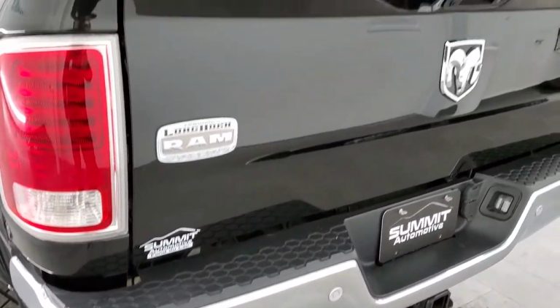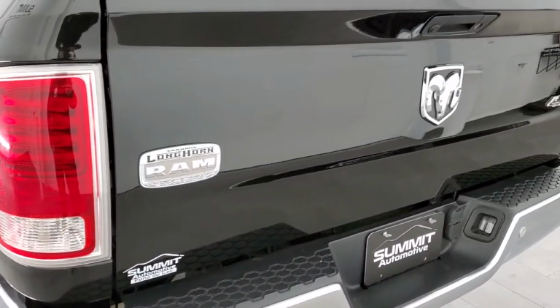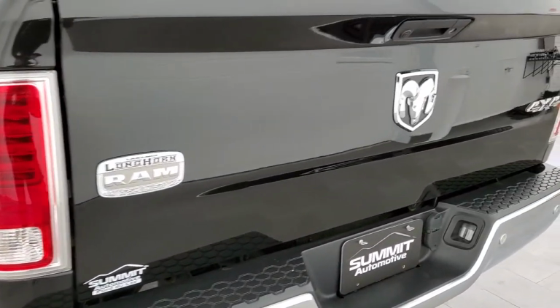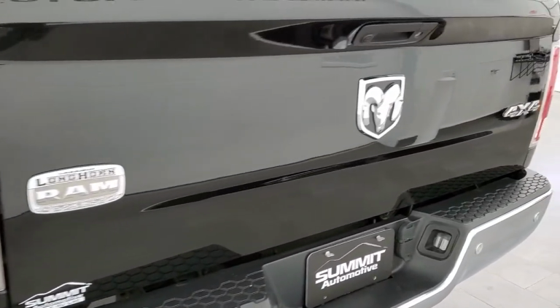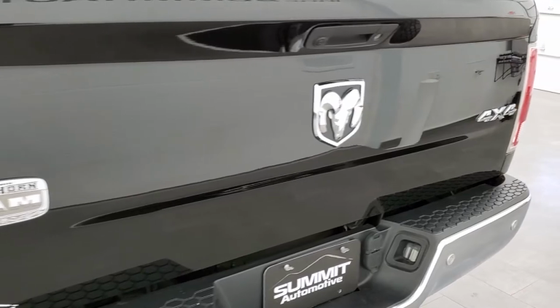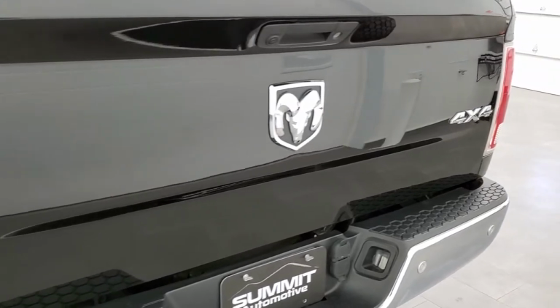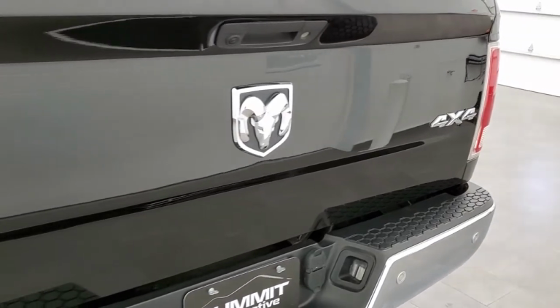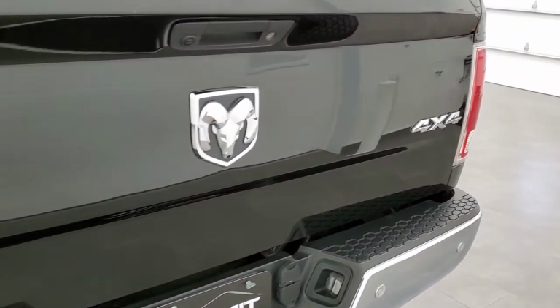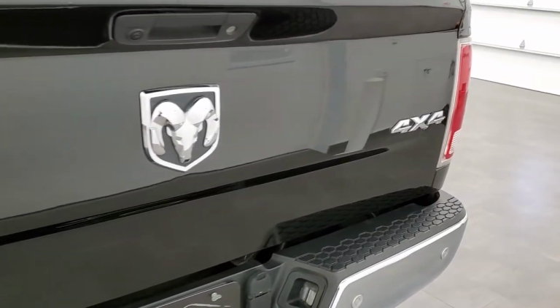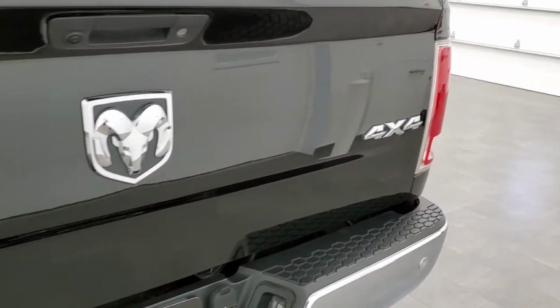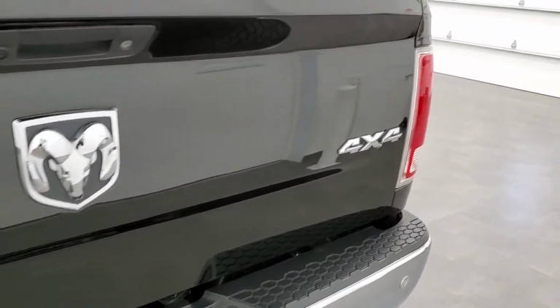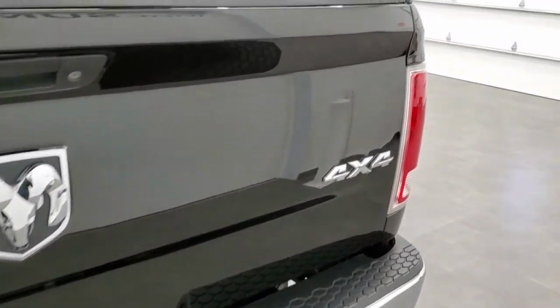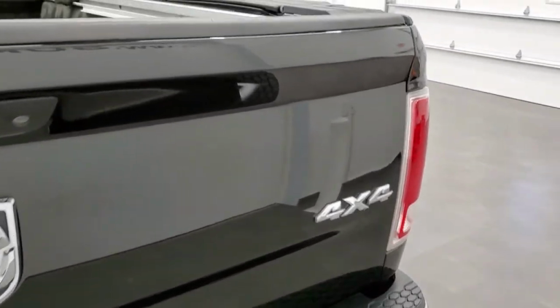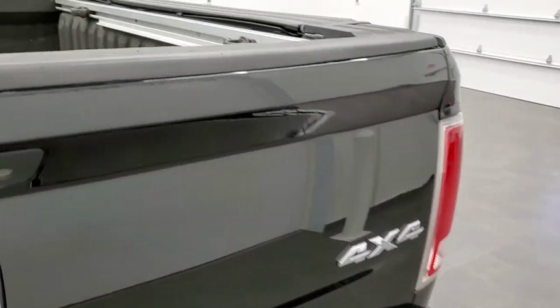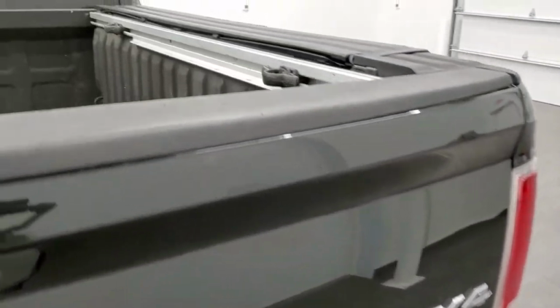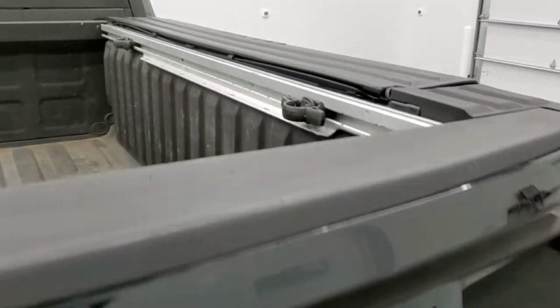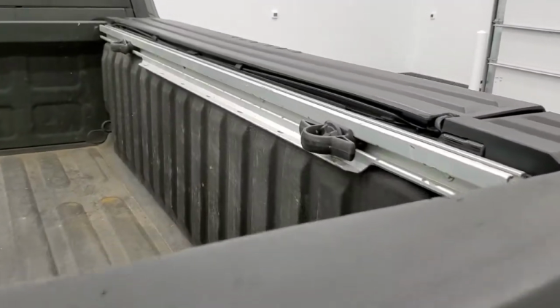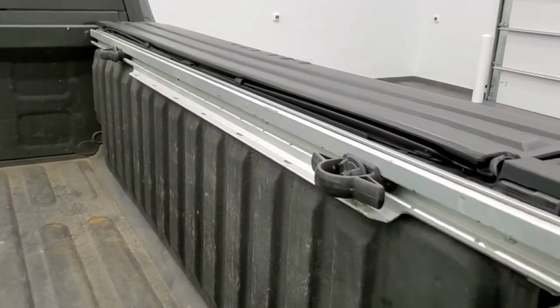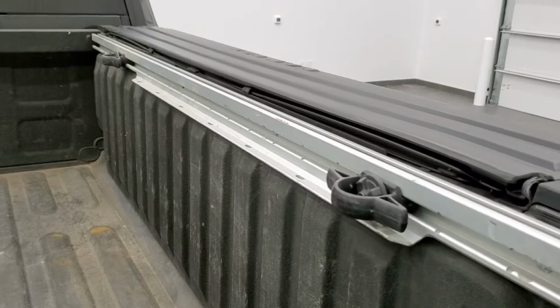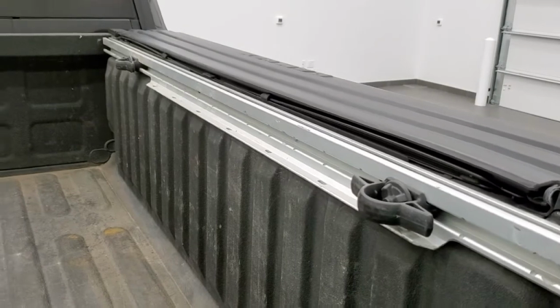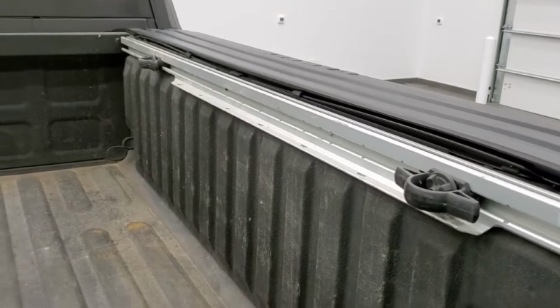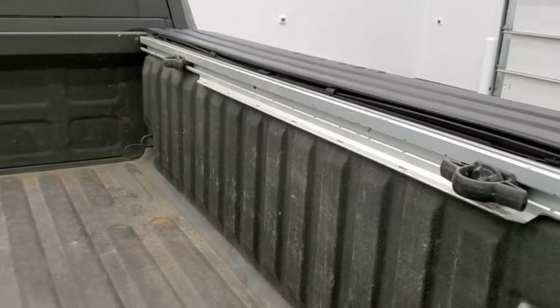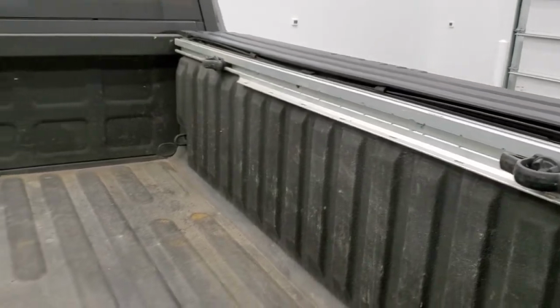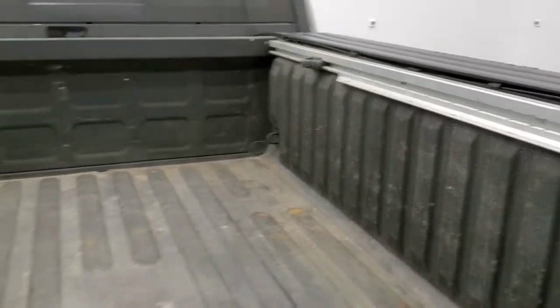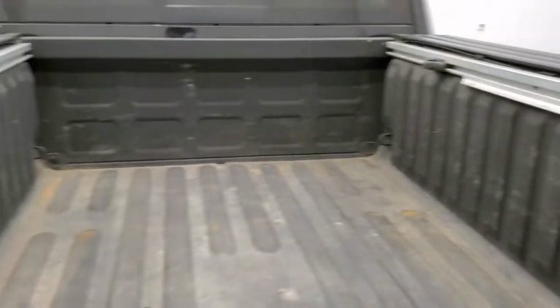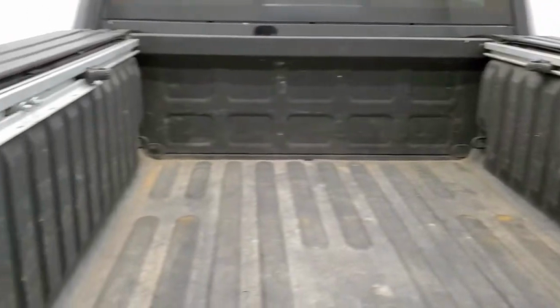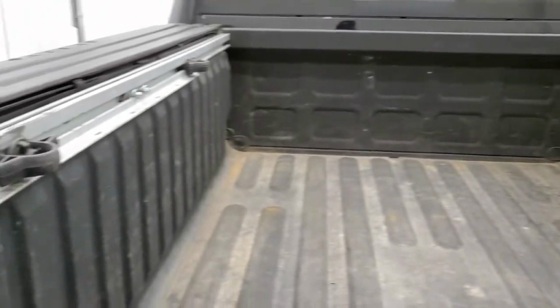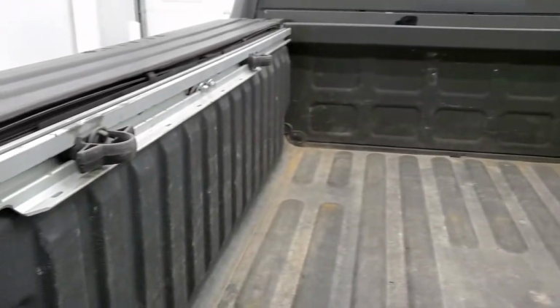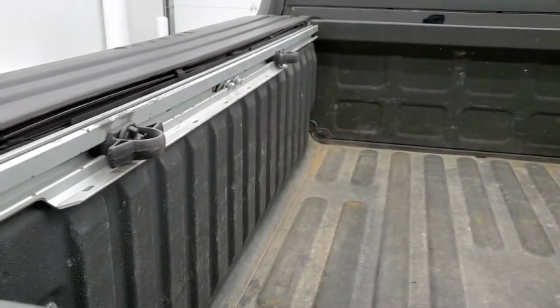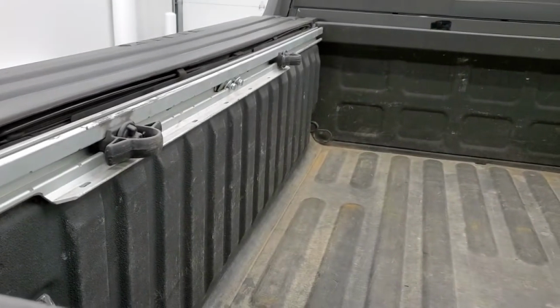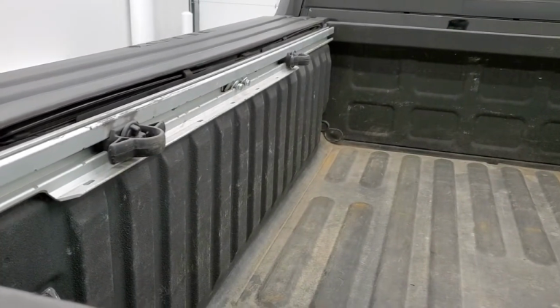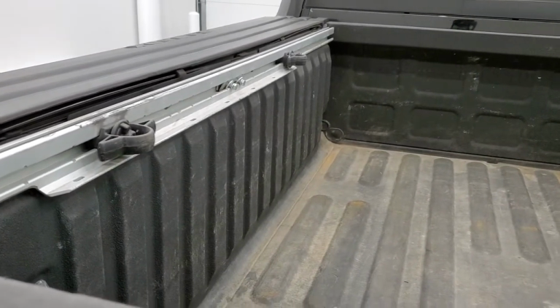The tailgate is in pretty nice shape. It does have a locking tailgate, a spray-in bed liner, and you get the bed rail cleat storage system.